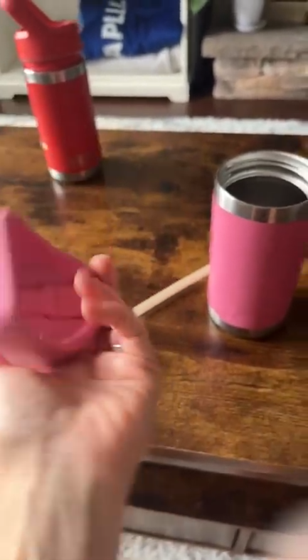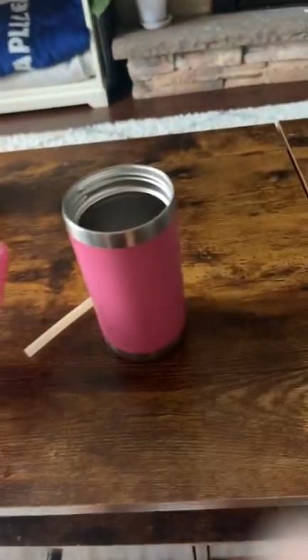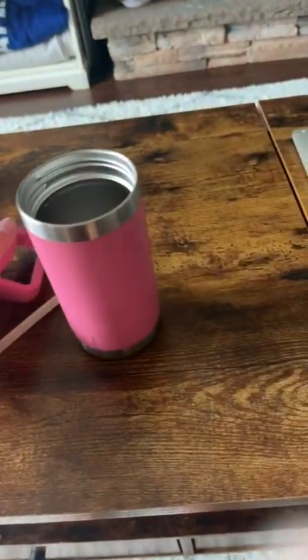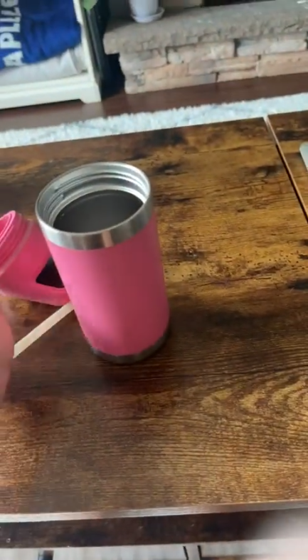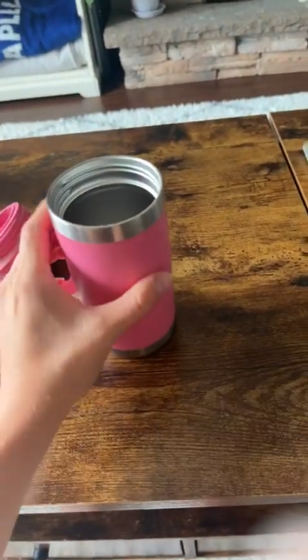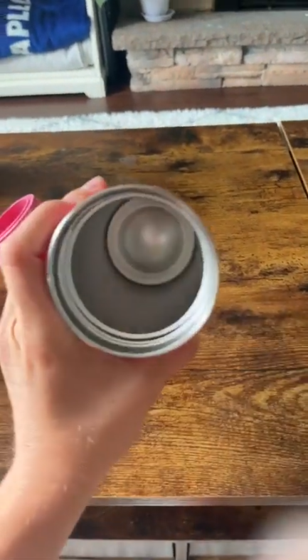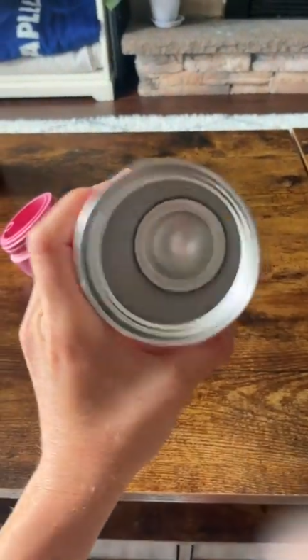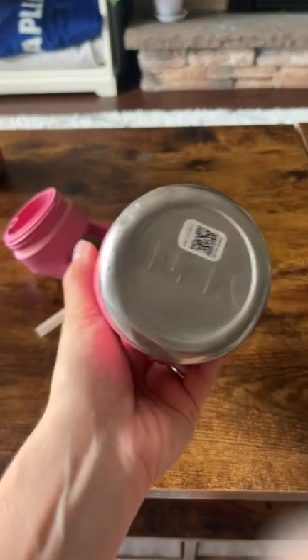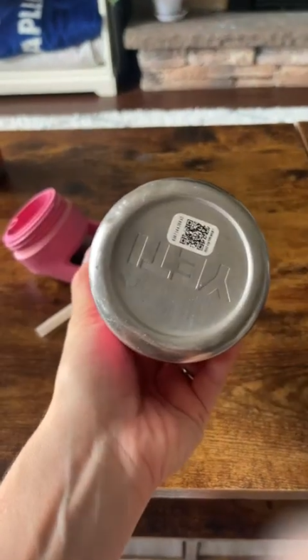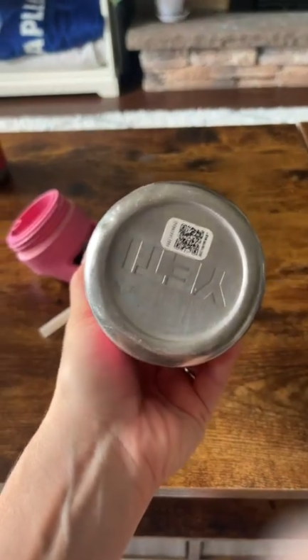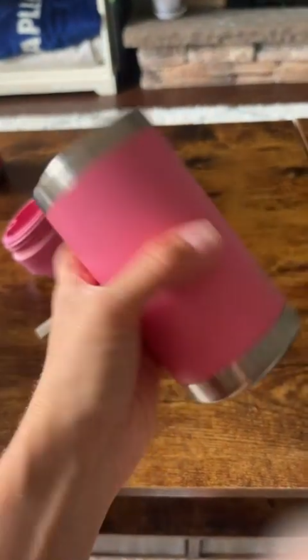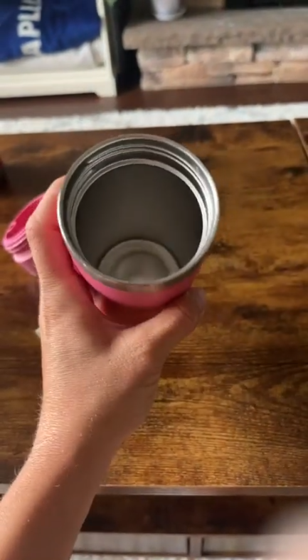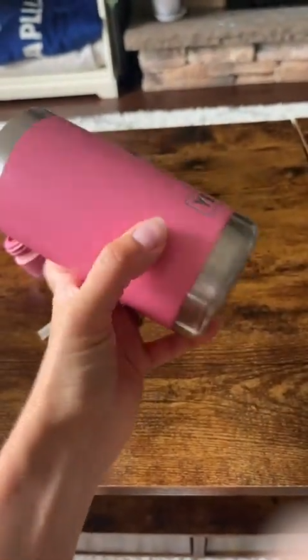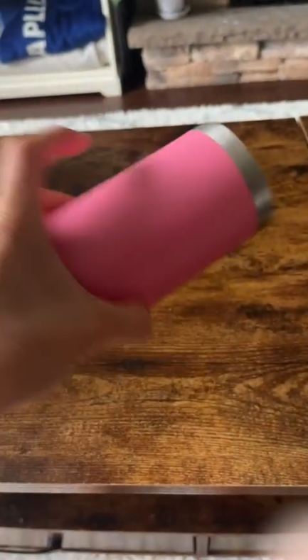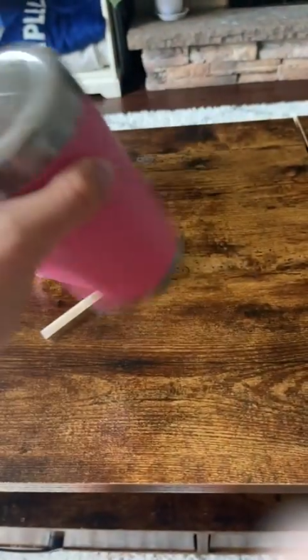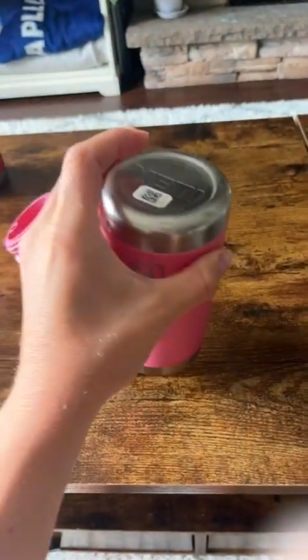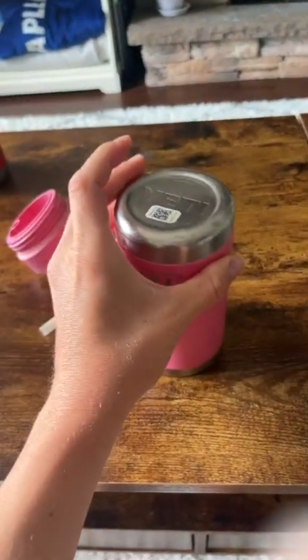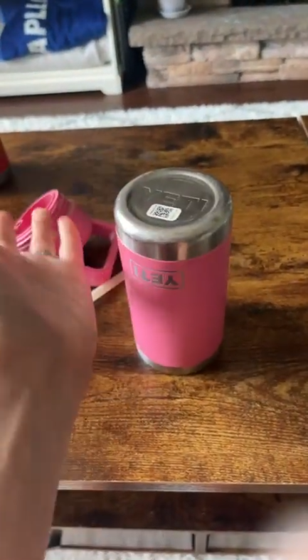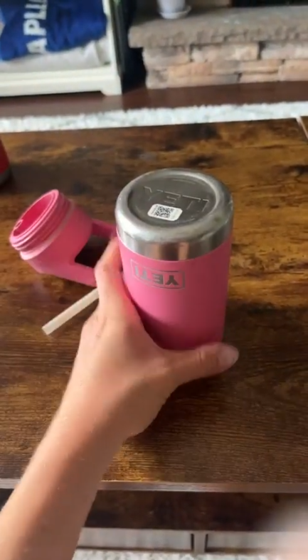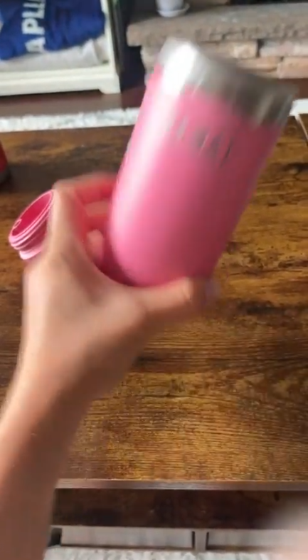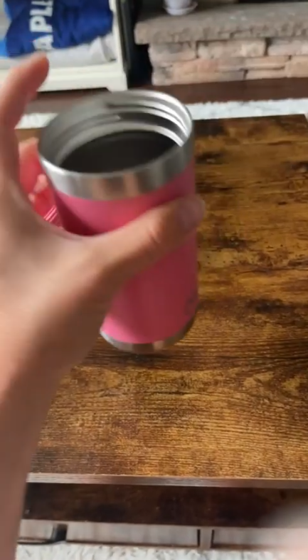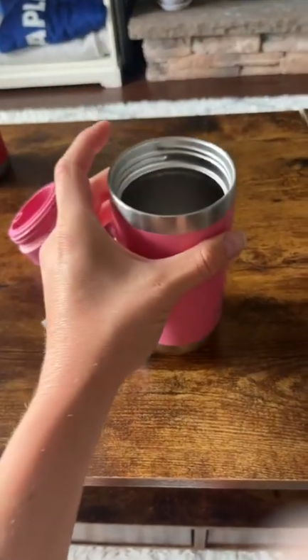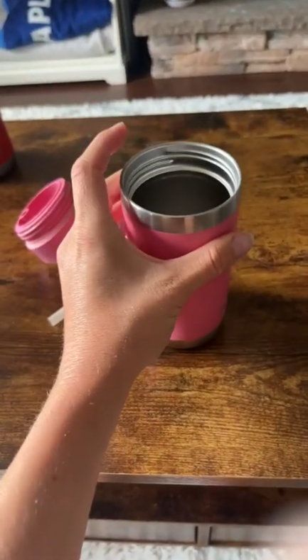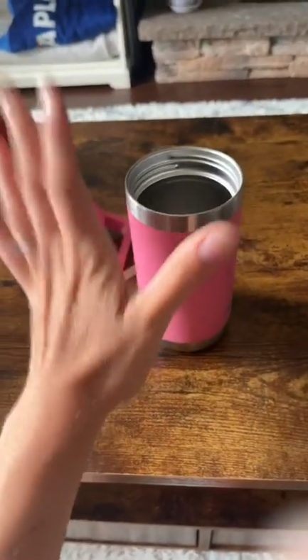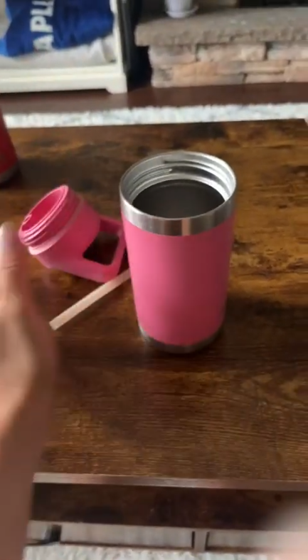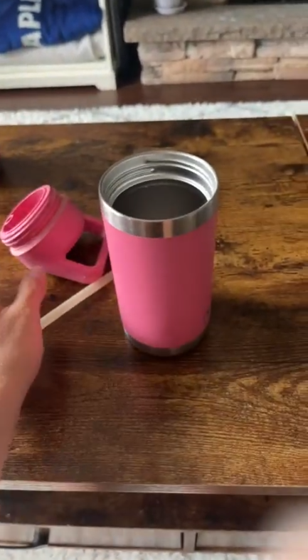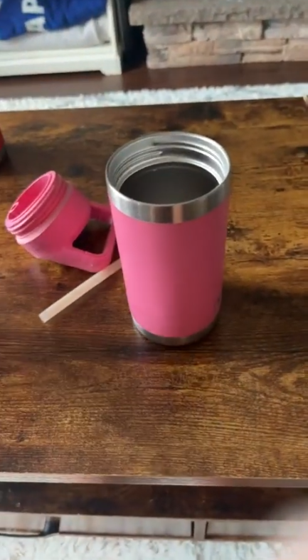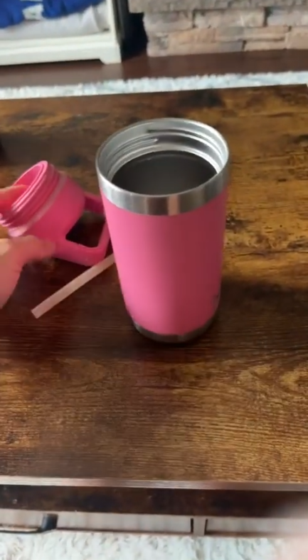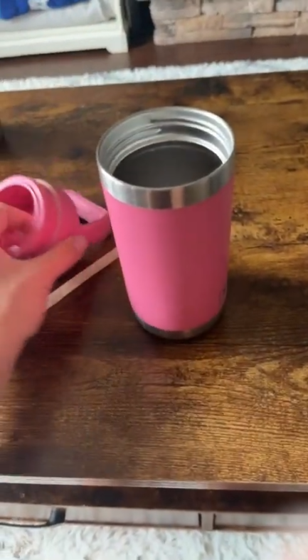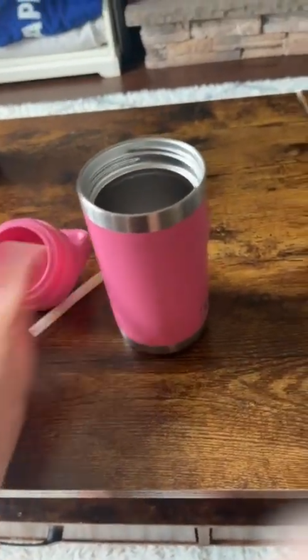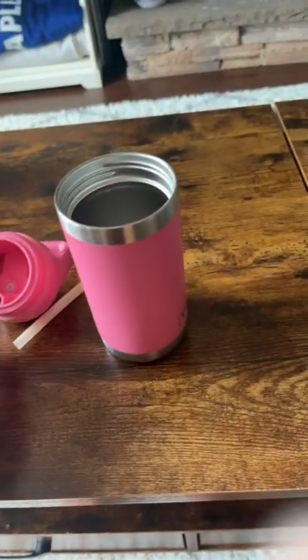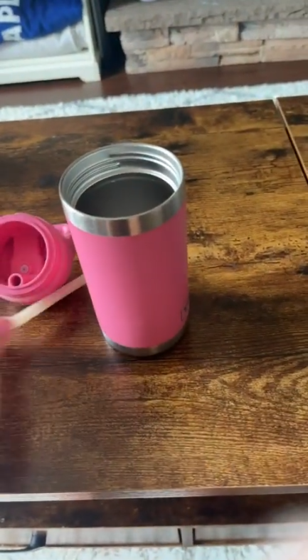They're dishwasher safe, so you can just throw it in the dishwasher and flip it upside down to dry it out. Really easy to keep clean, and they don't go moldy like some of the other products.